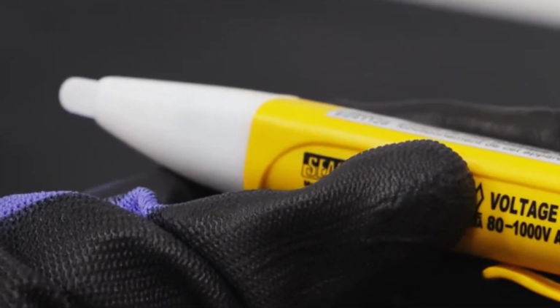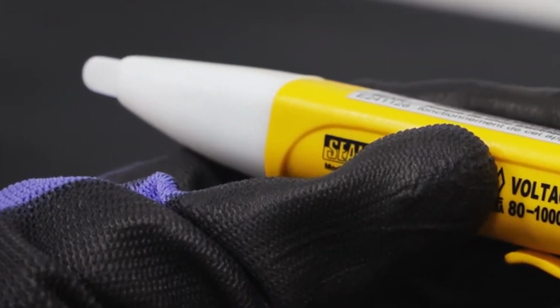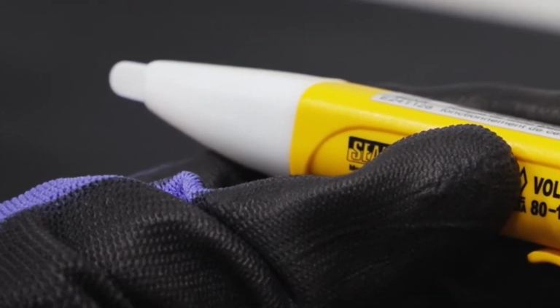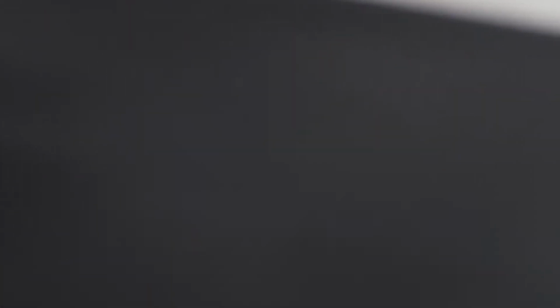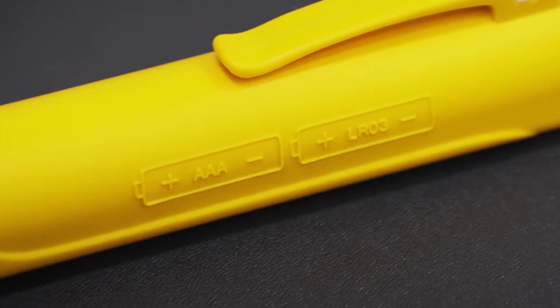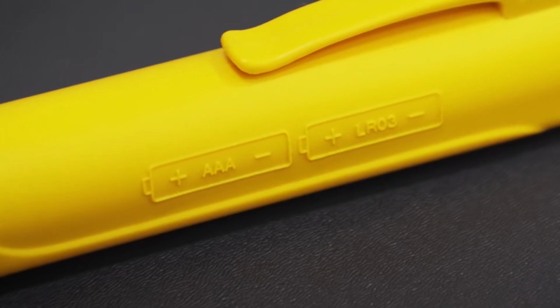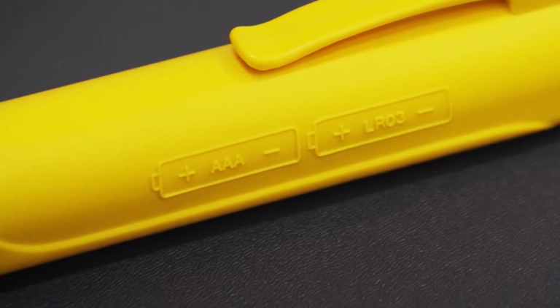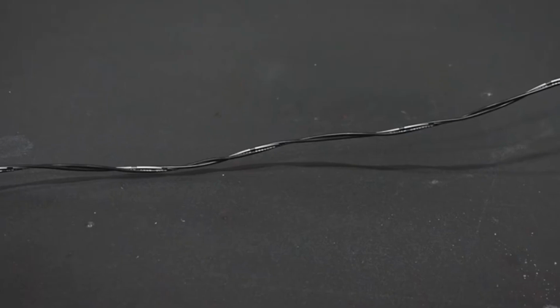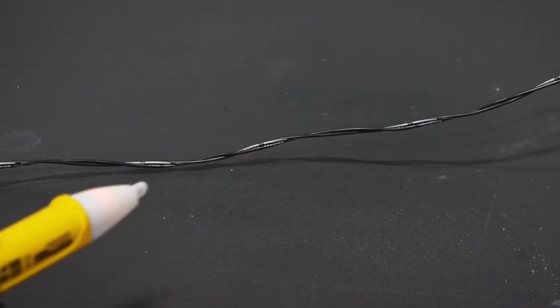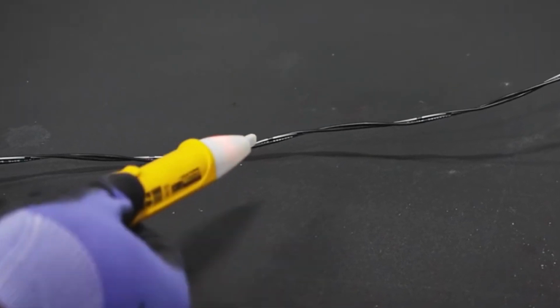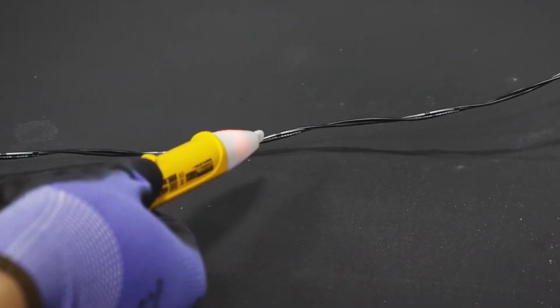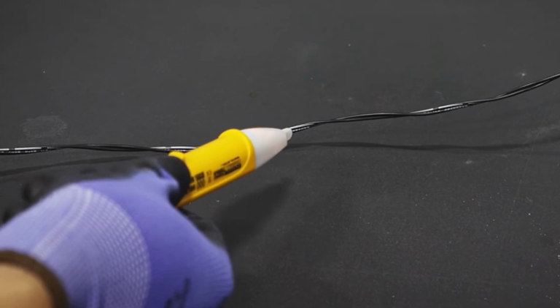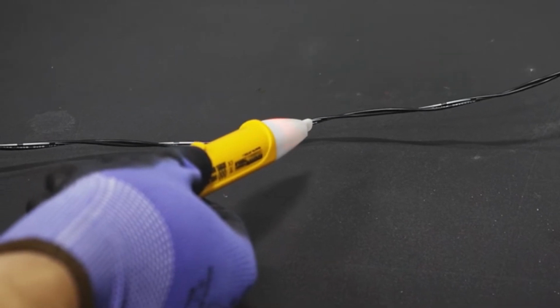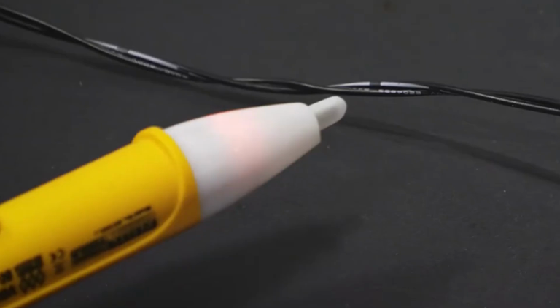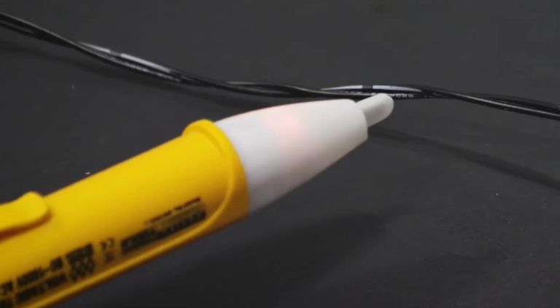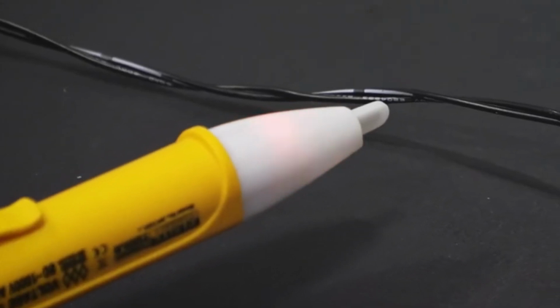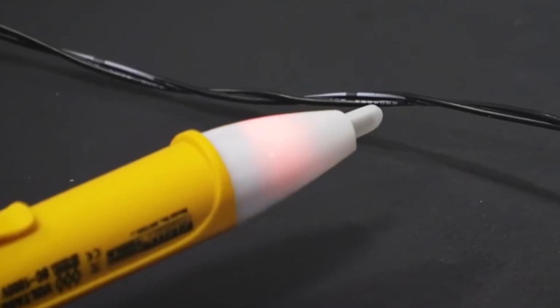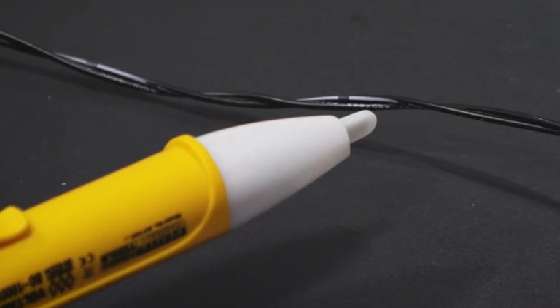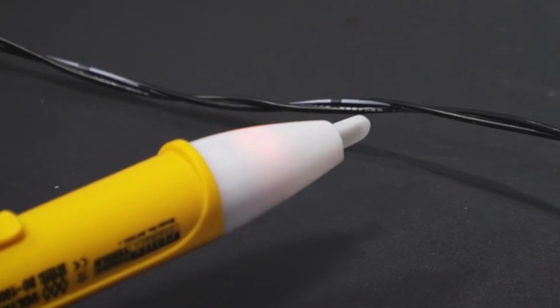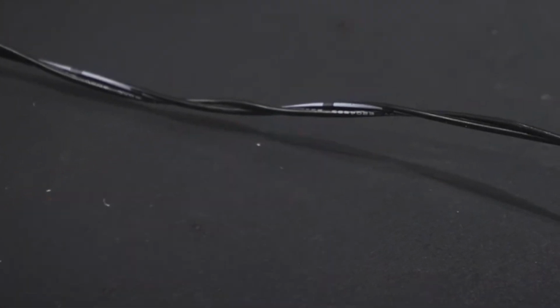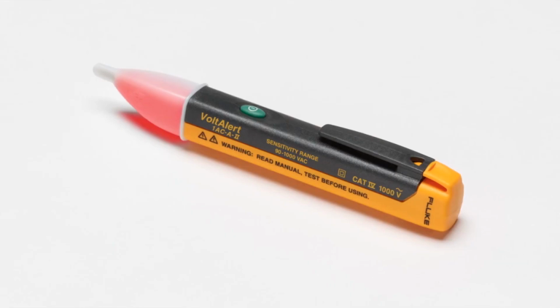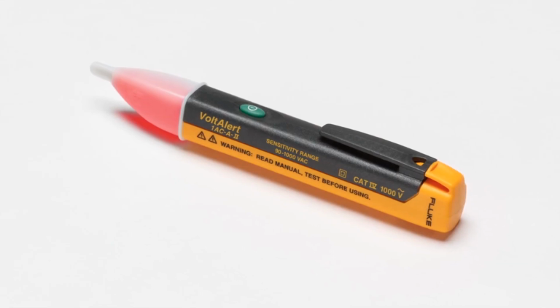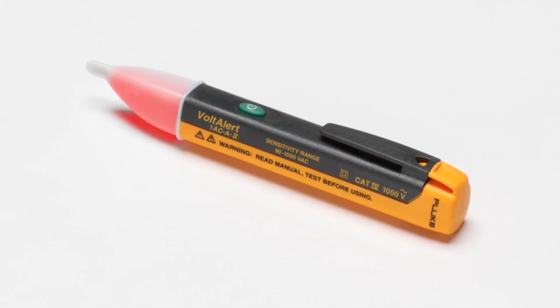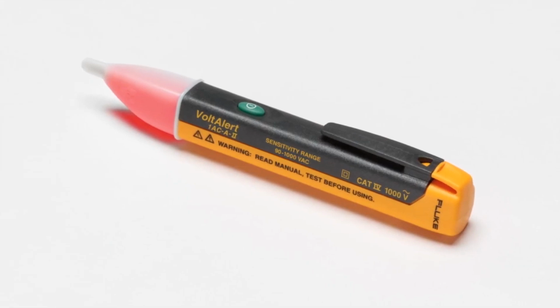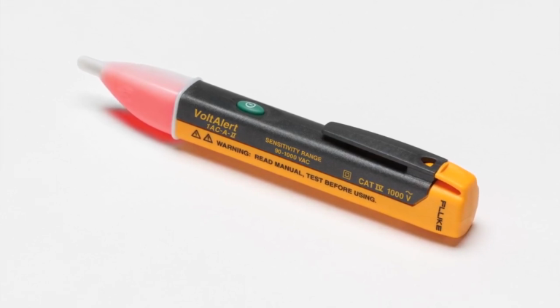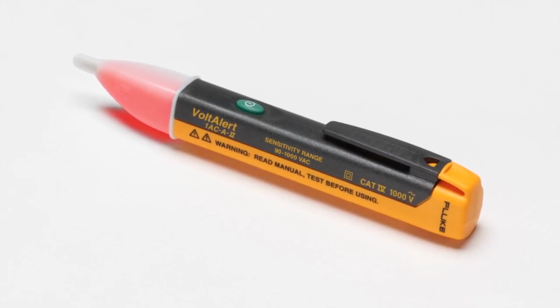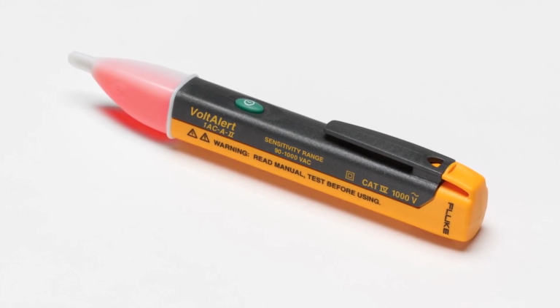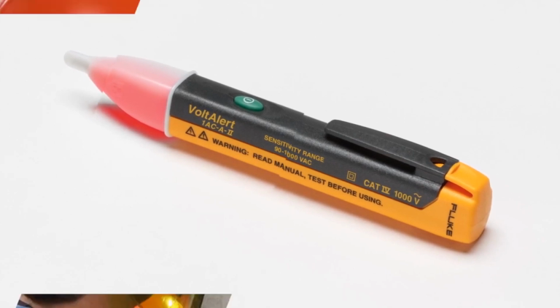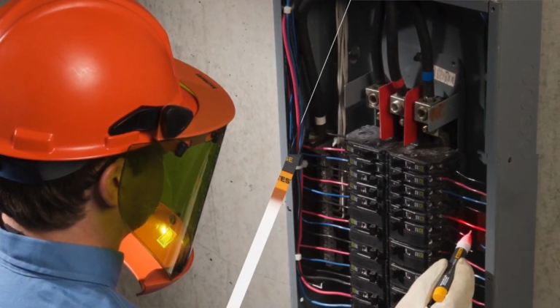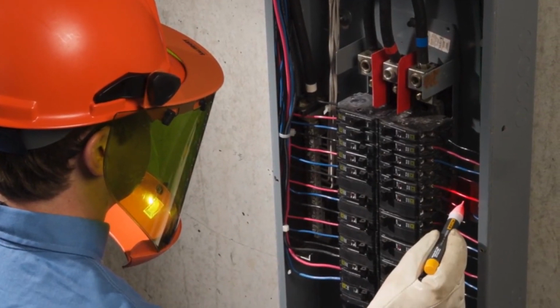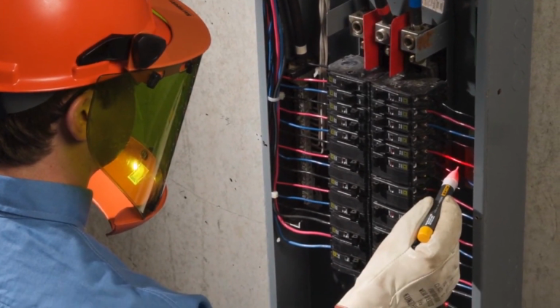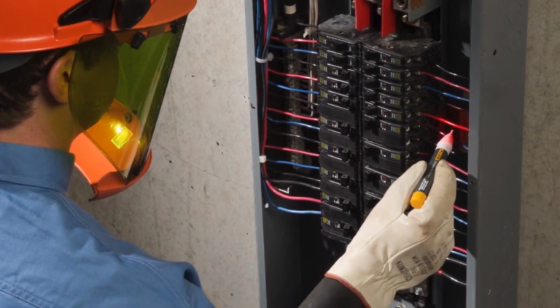Some models work with both AC and DC voltages. Typically, the device gives a beep or LED signal if it detects voltage. Depending on the model, the tool may come with a built-in flashlight for use in dark or low-light conditions.